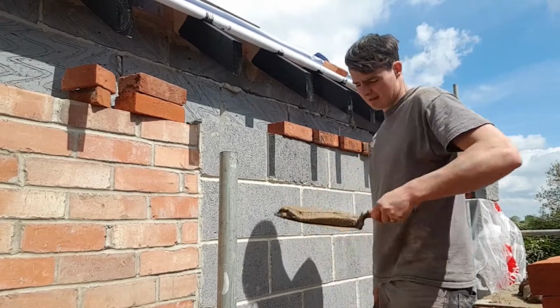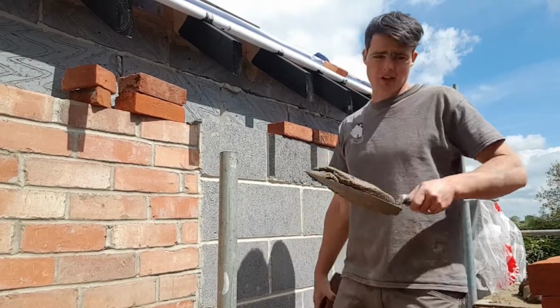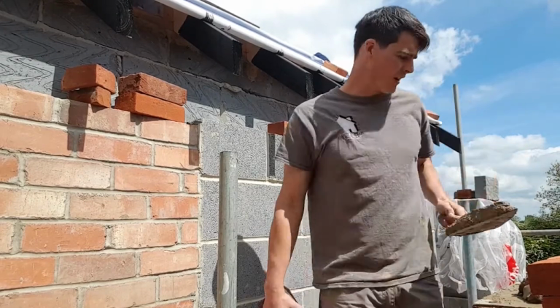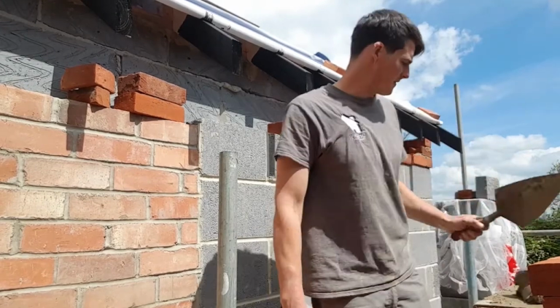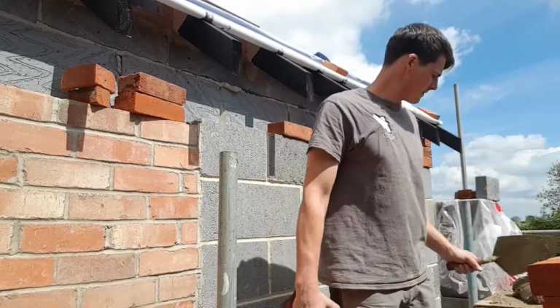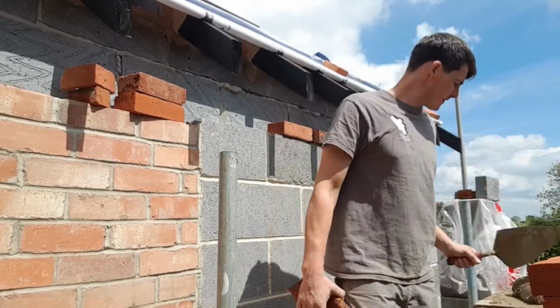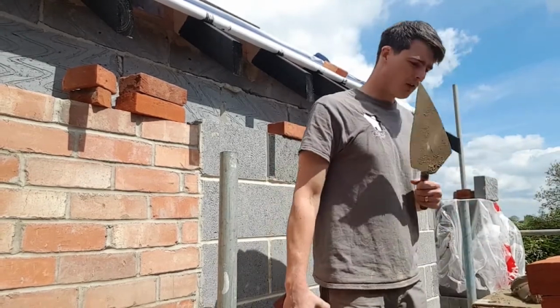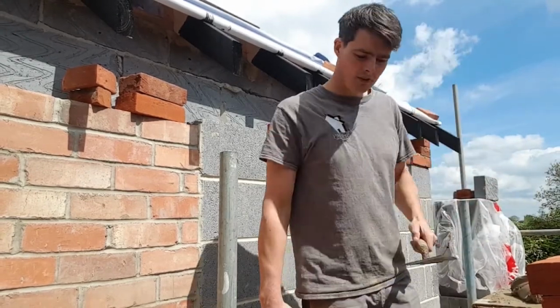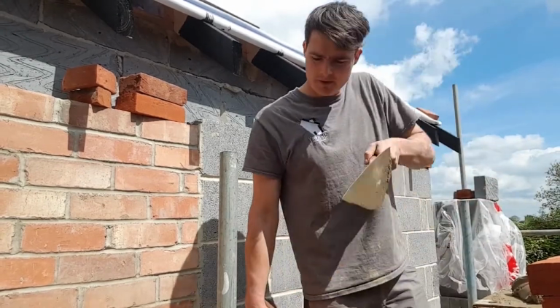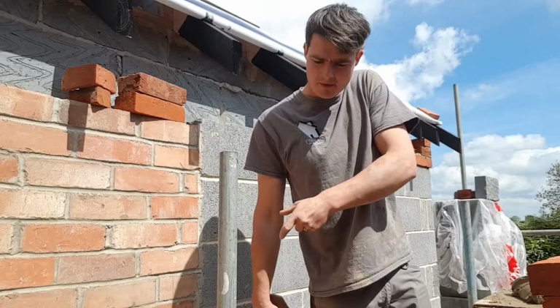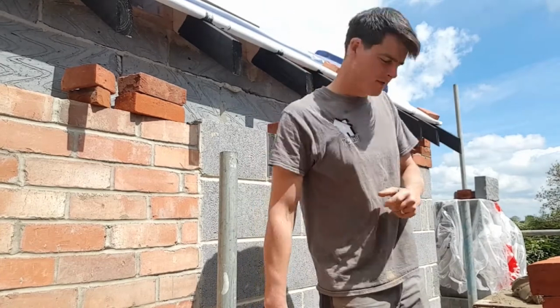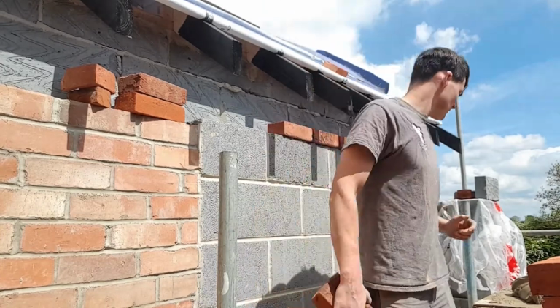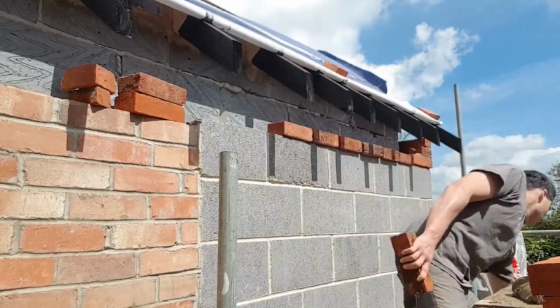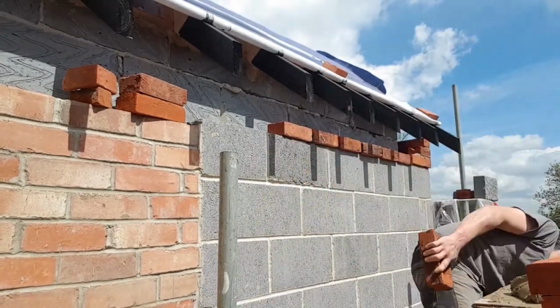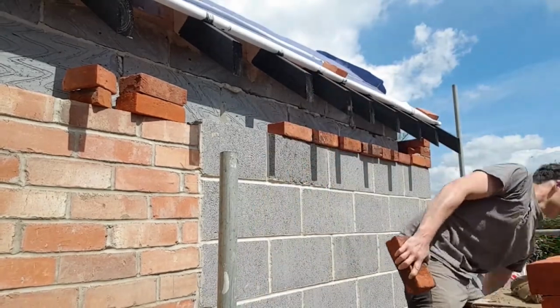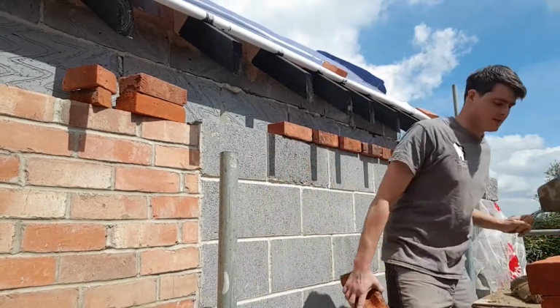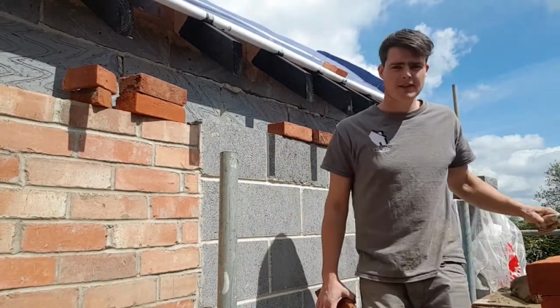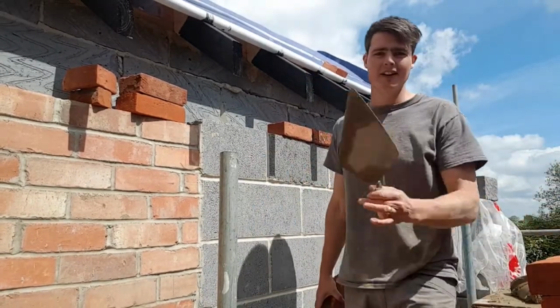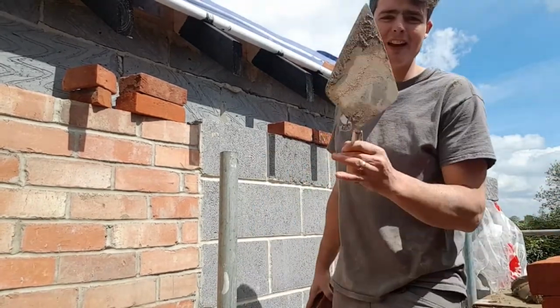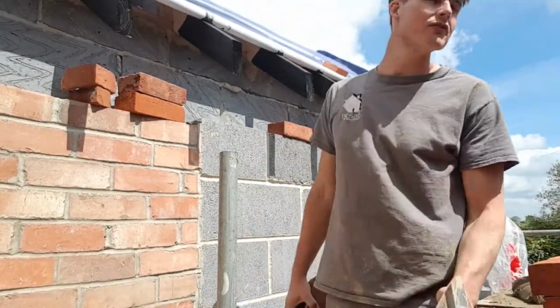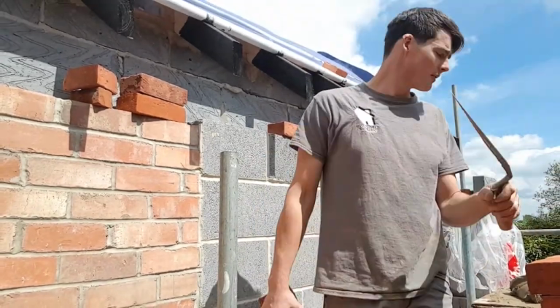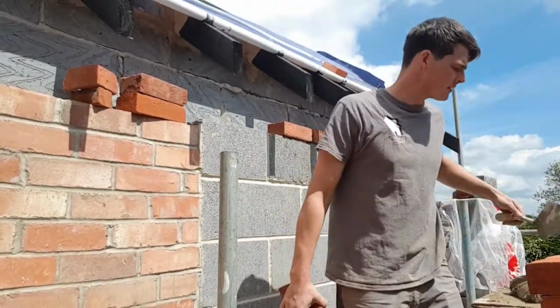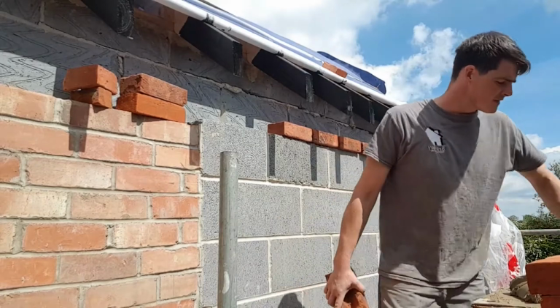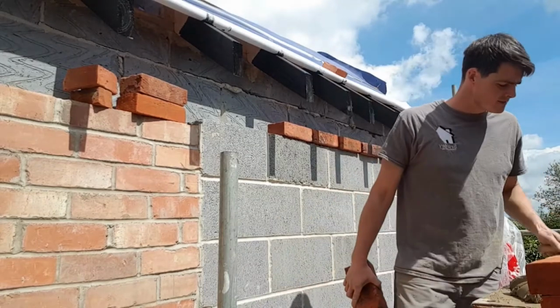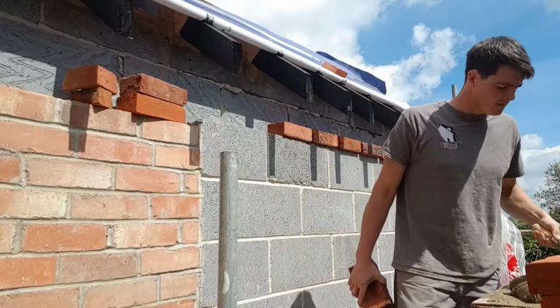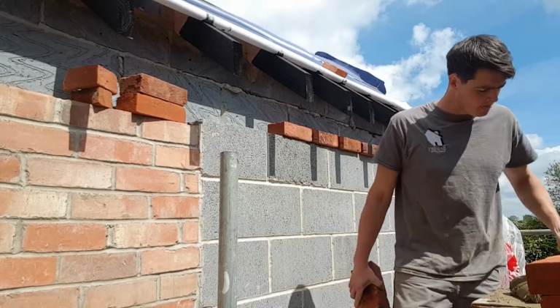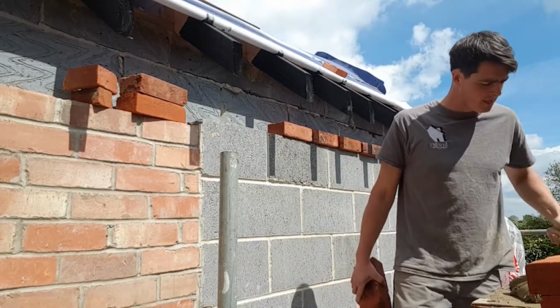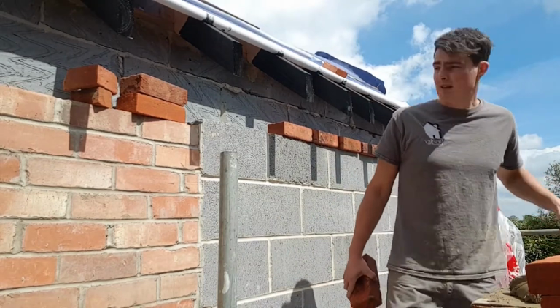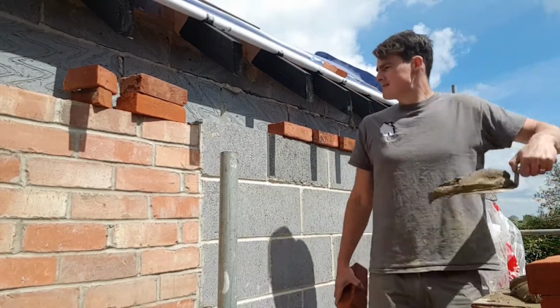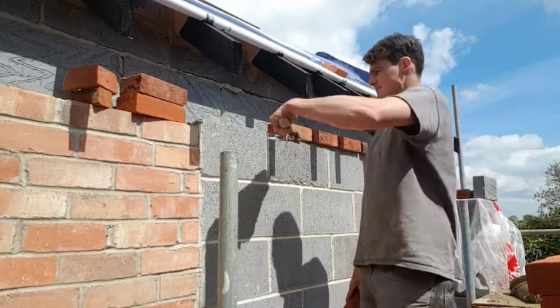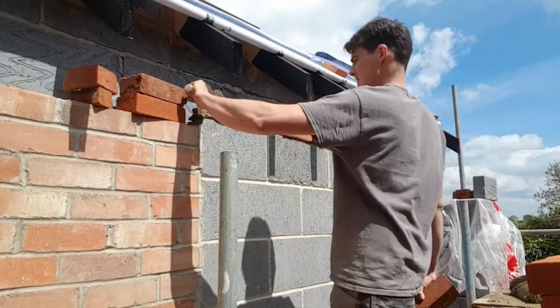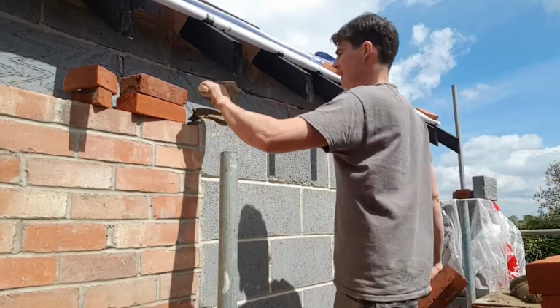I've got the wrong trowel again - 12 inch, no good. 10 inch. That's better.